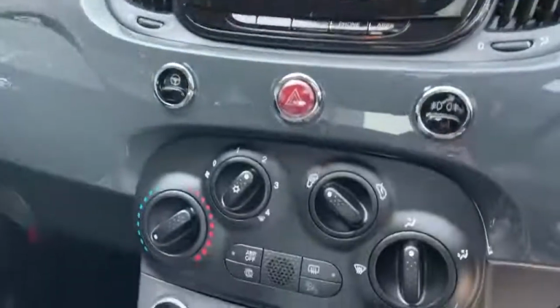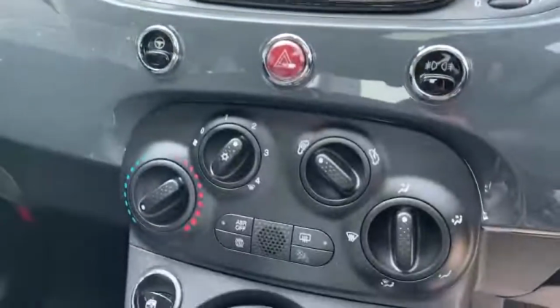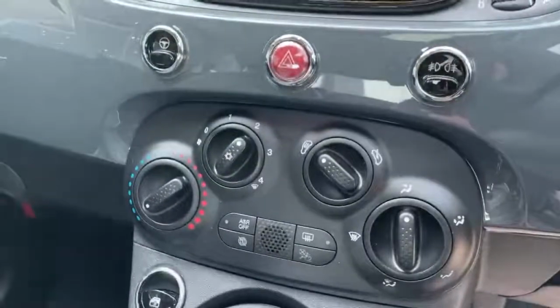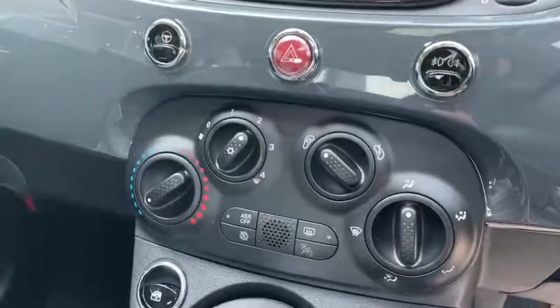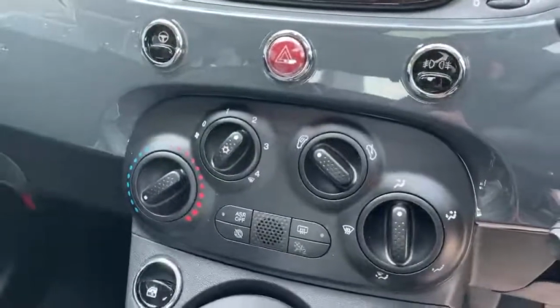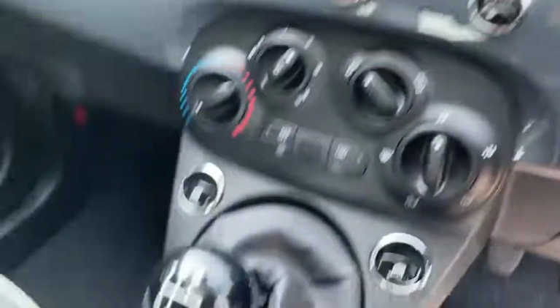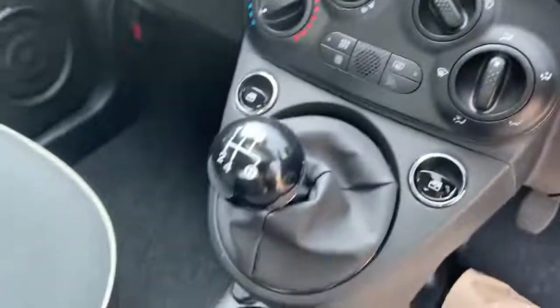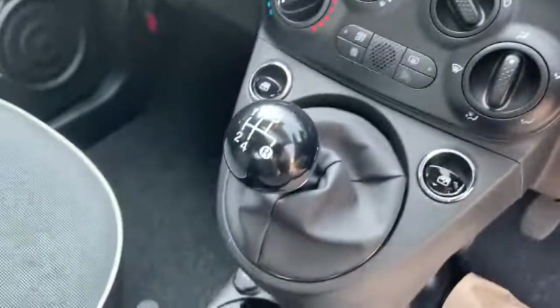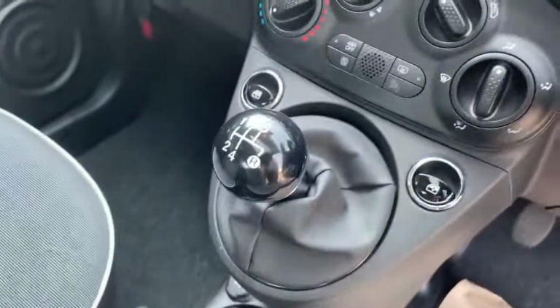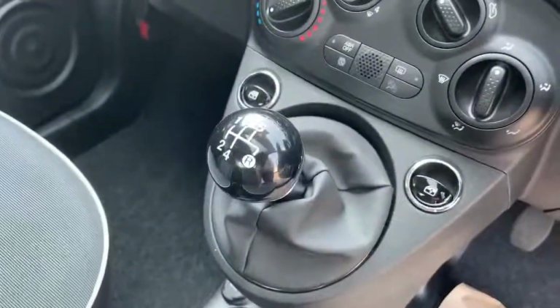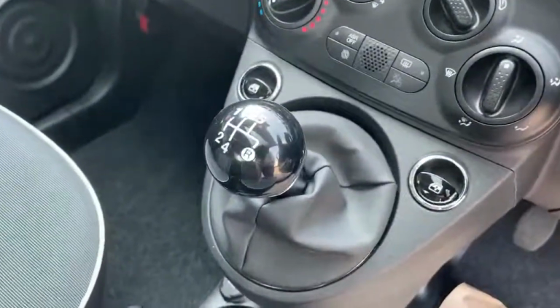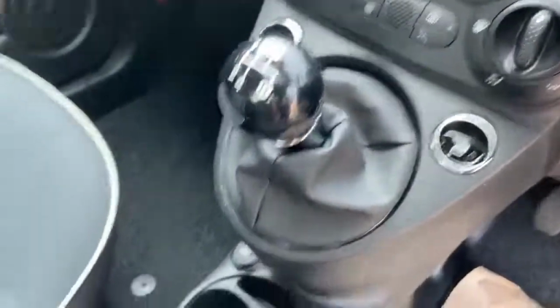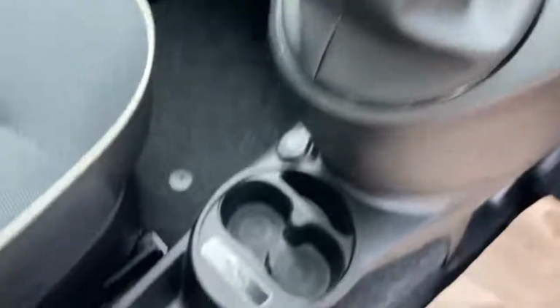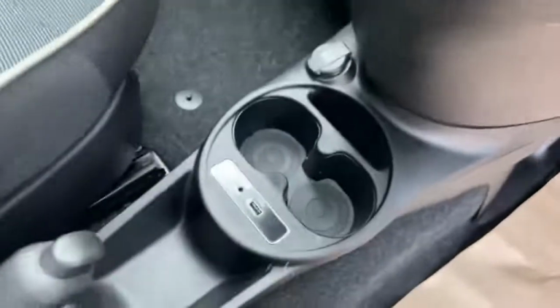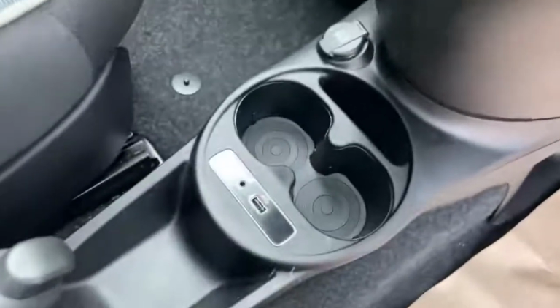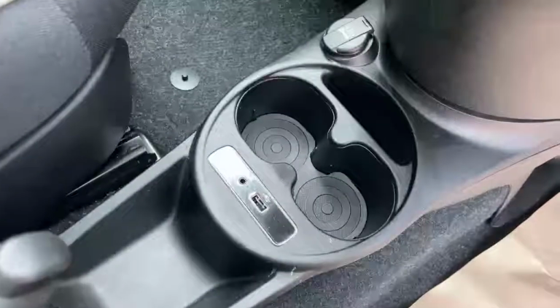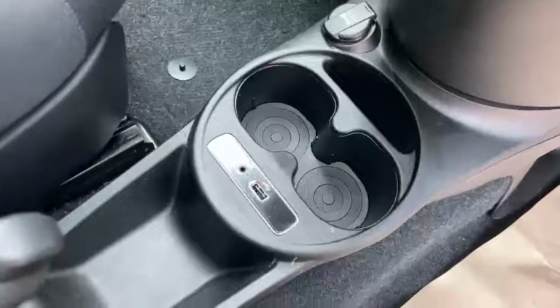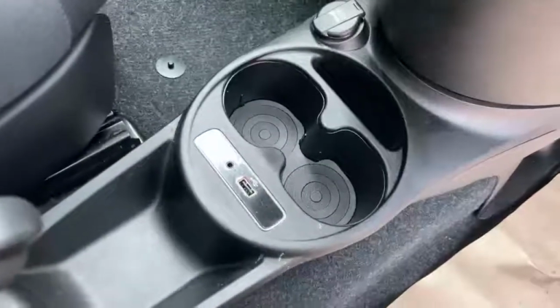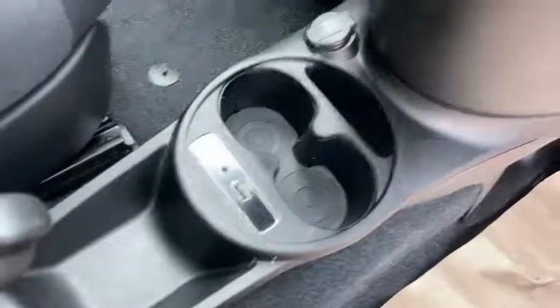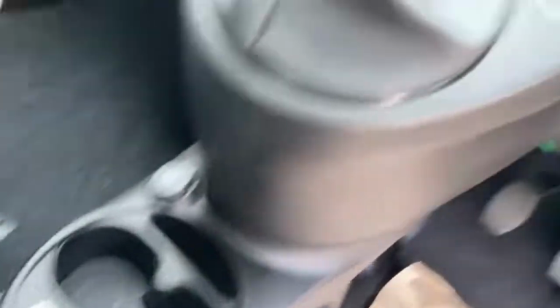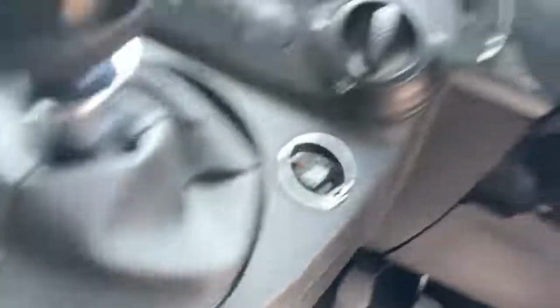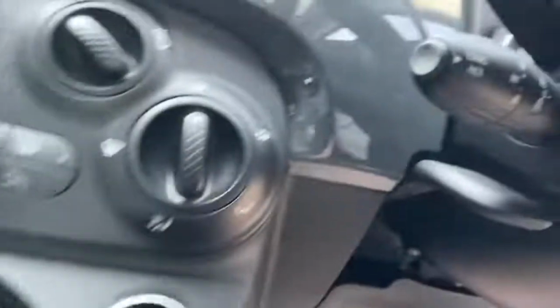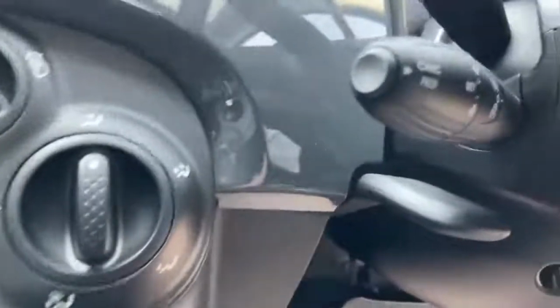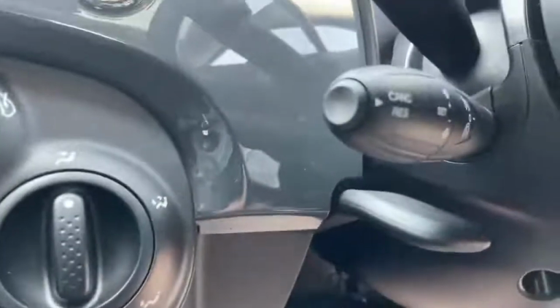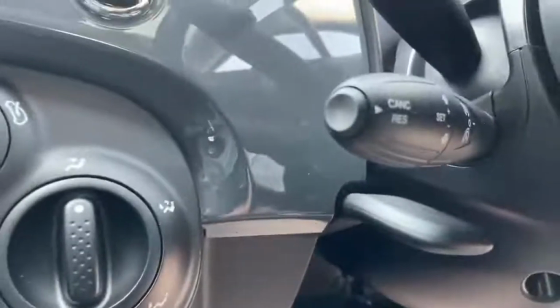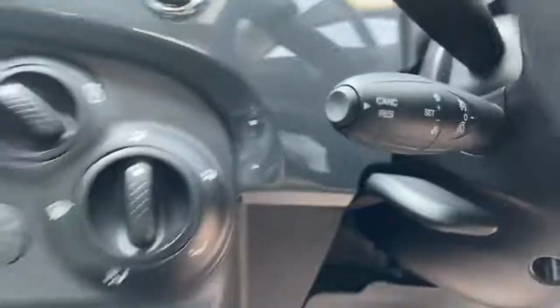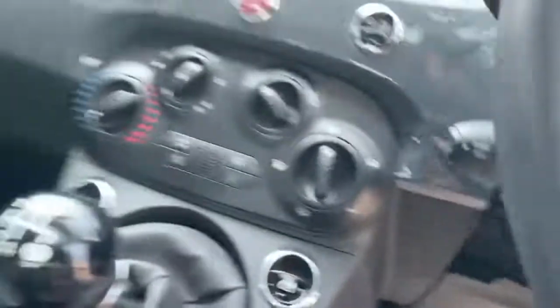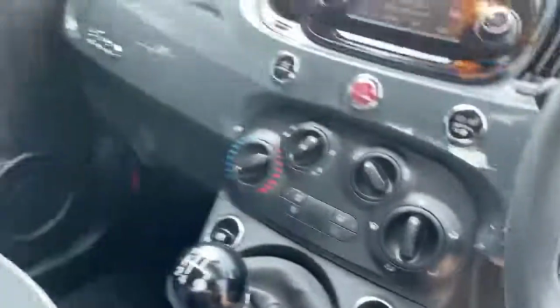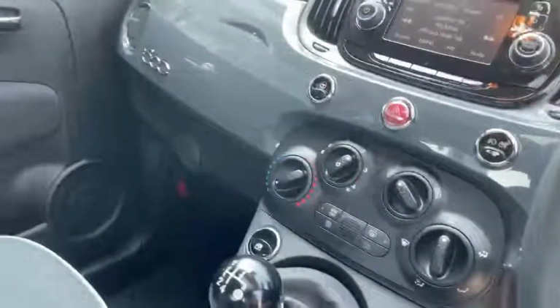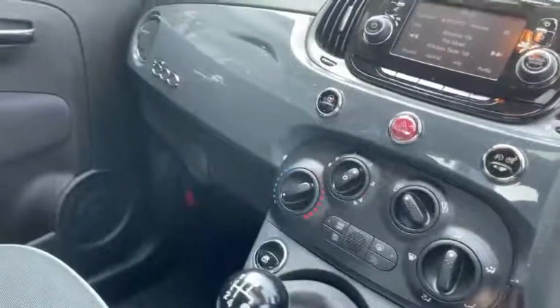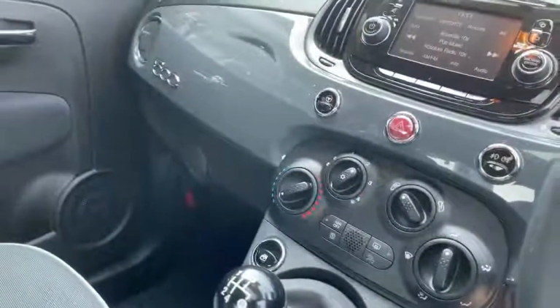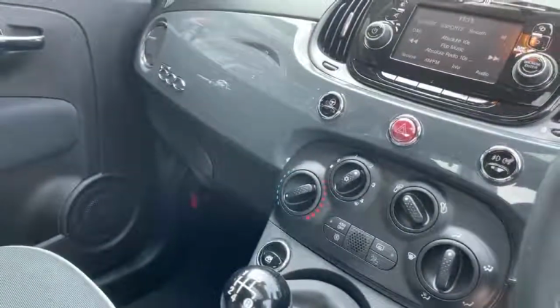Air conditioning, 5-speed manual gearbox, auxiliary and USB ports, cruise control, body colour dash and glove box.